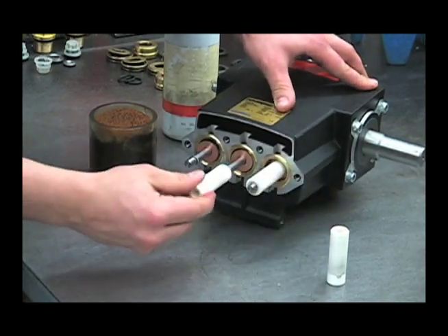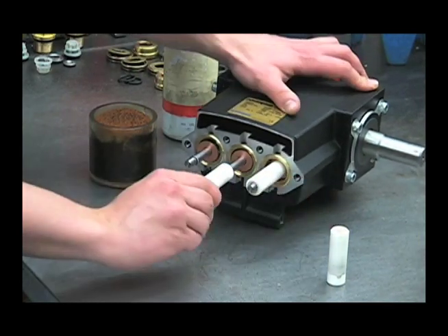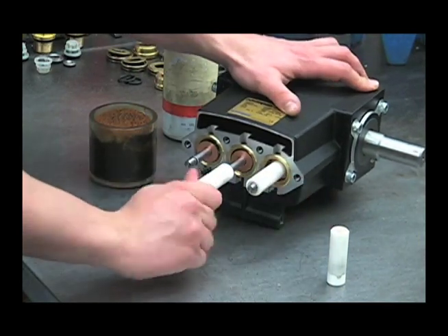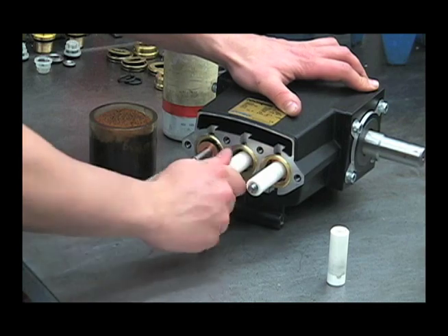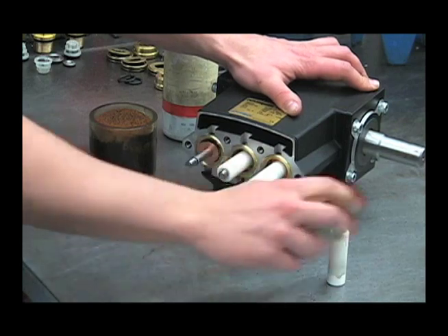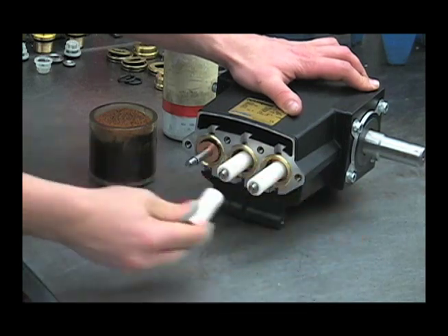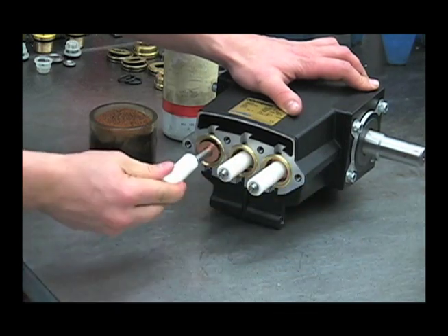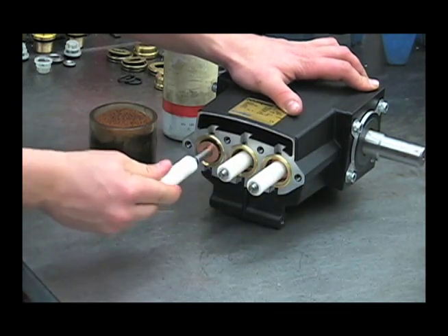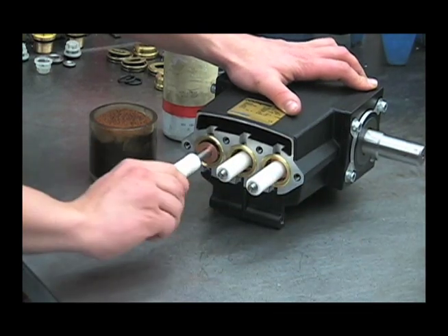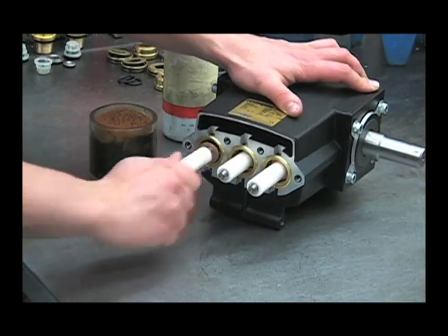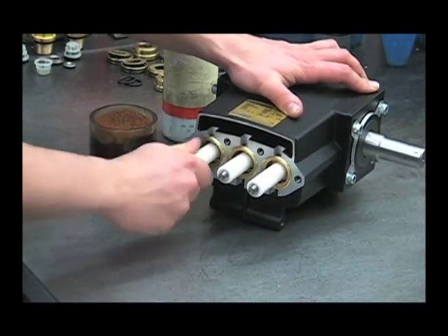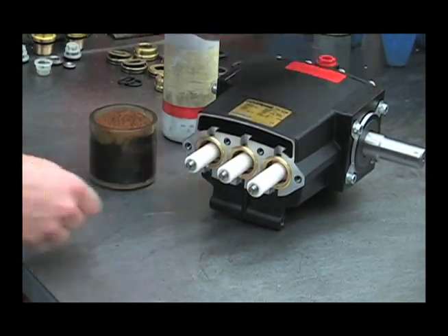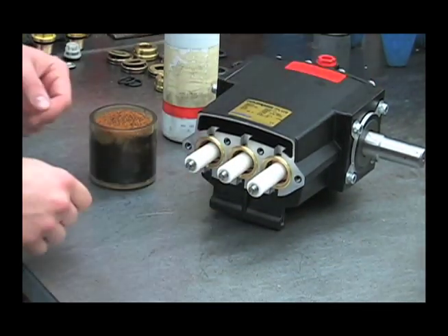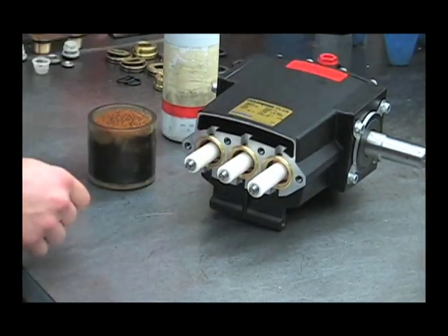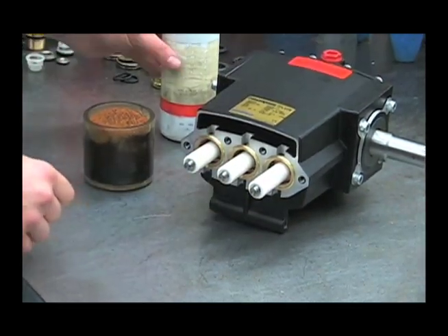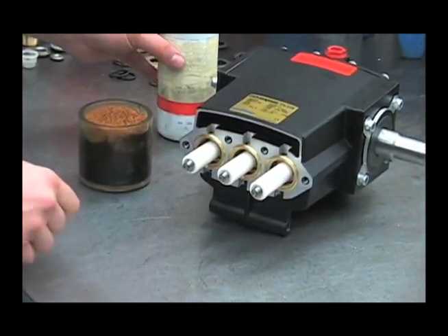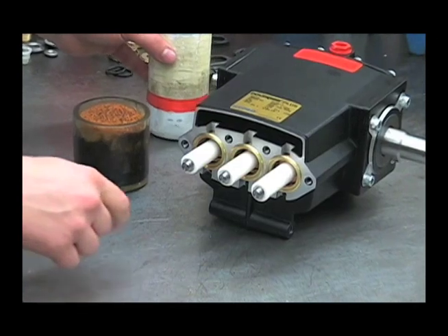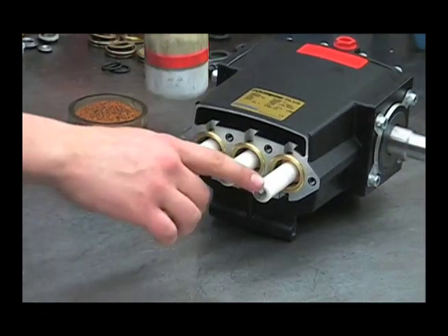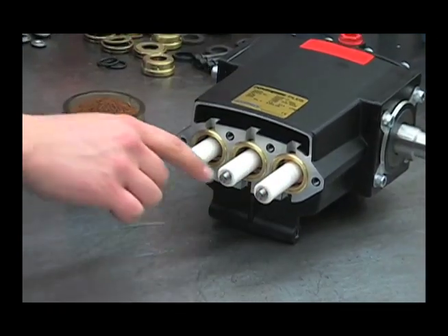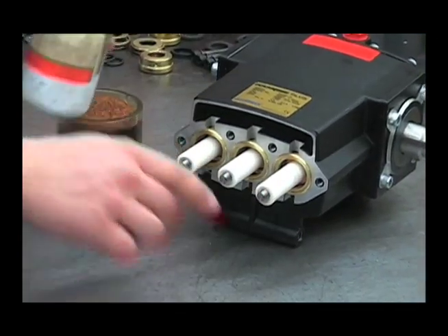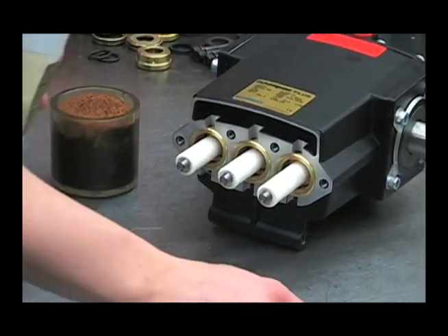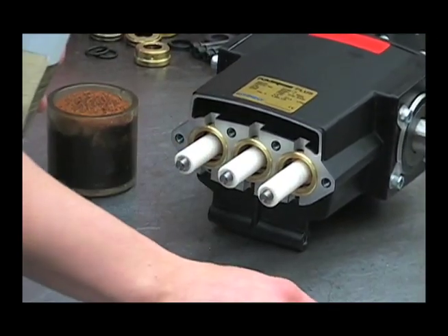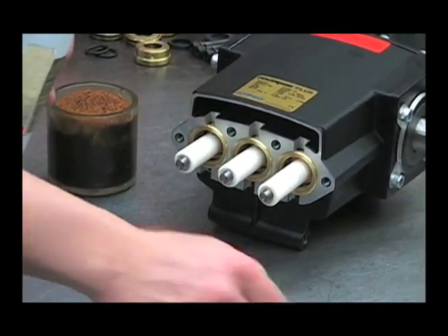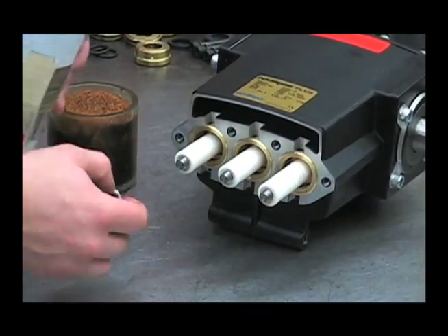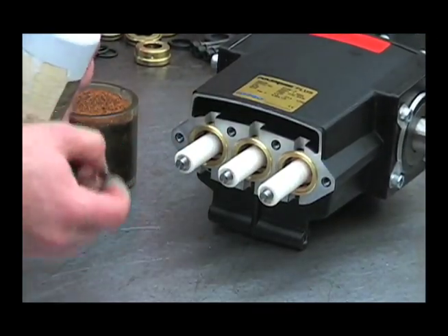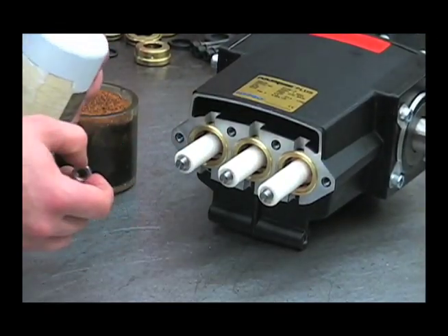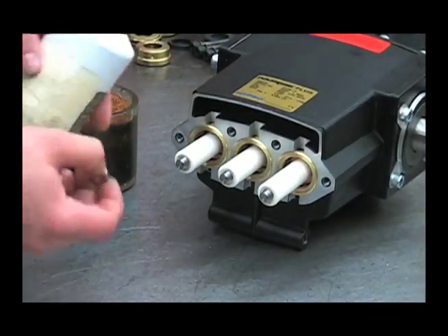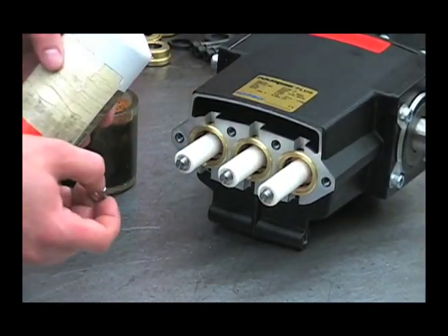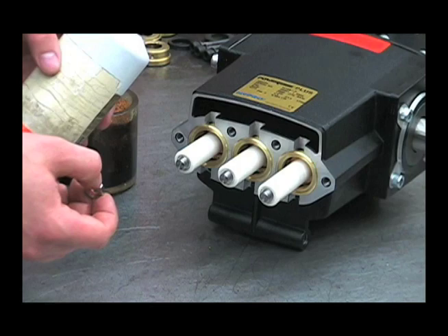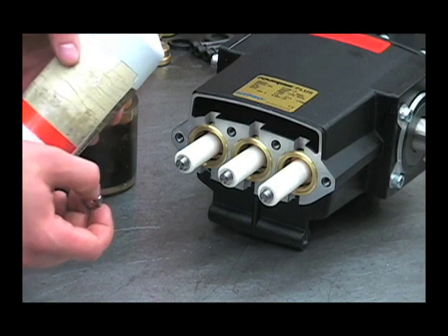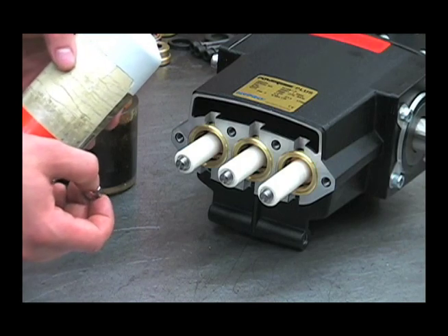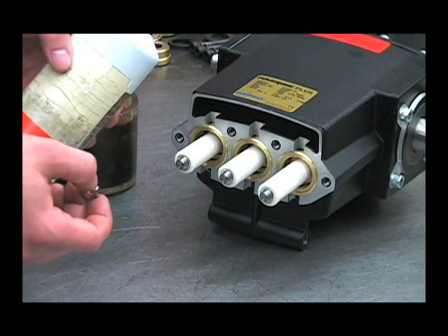You want to twist and push them straight out, and then use a medium strength Loctite and reinstall the plunger nuts and torque them between 115 and 120 inch-pounds.